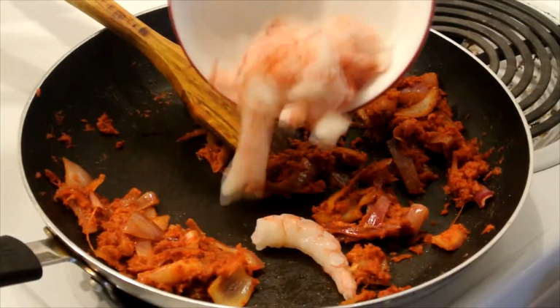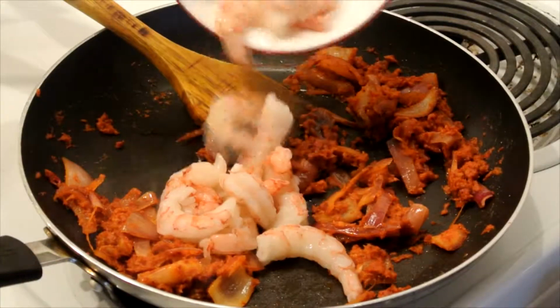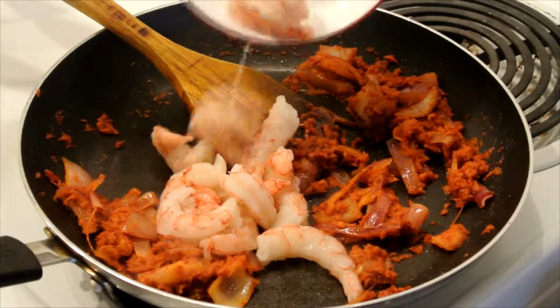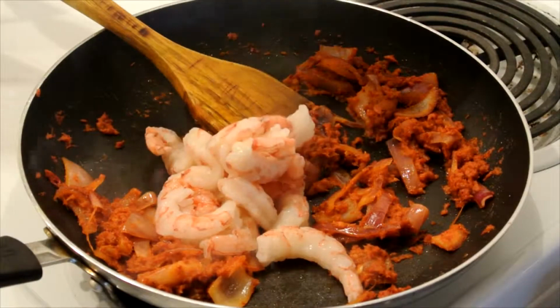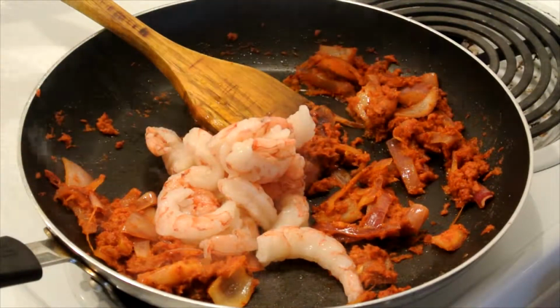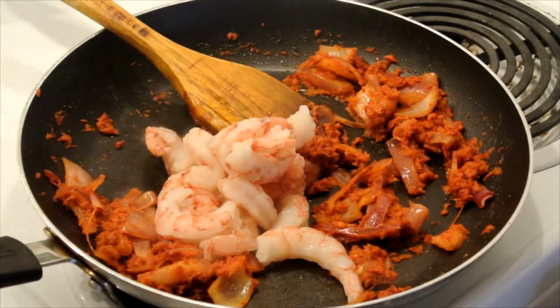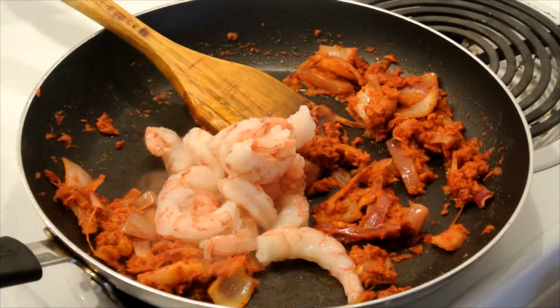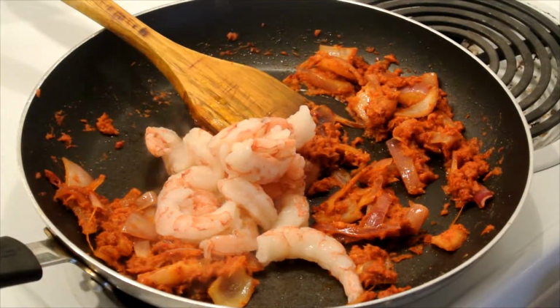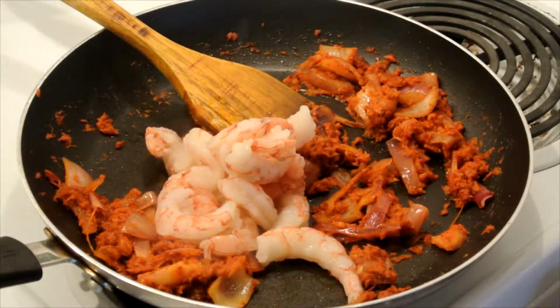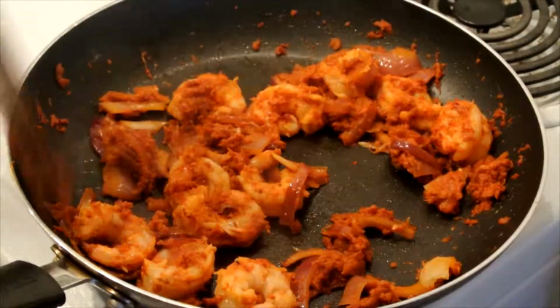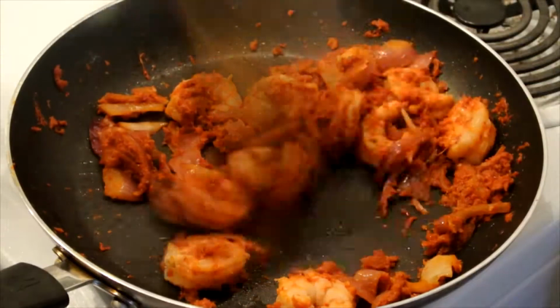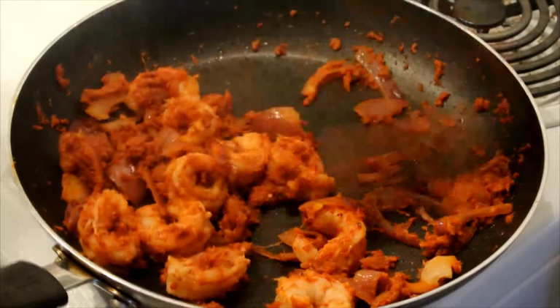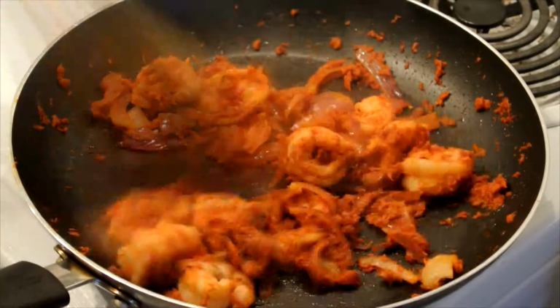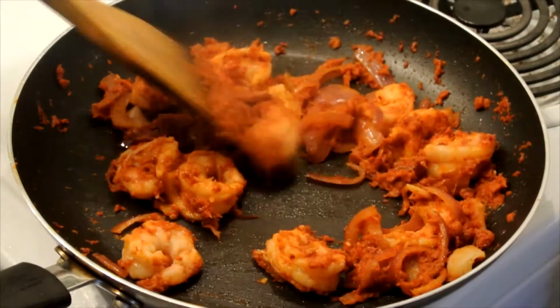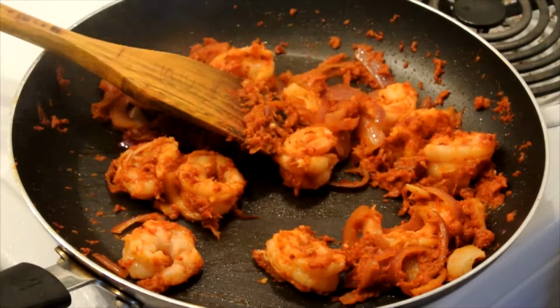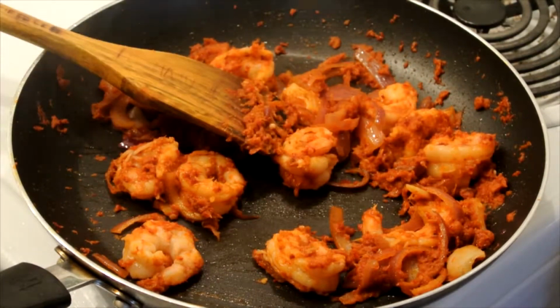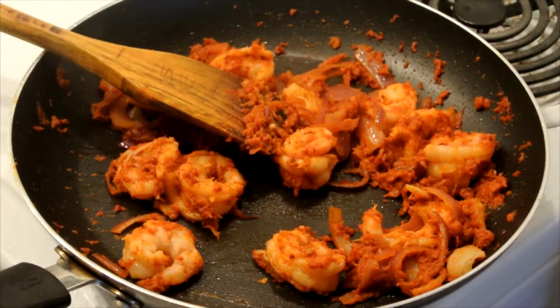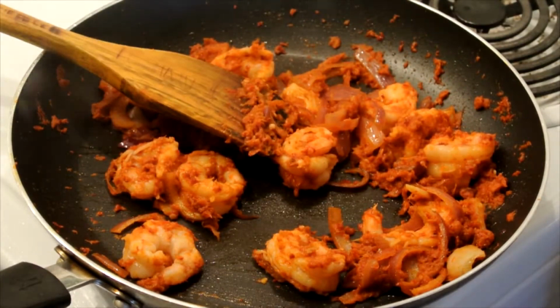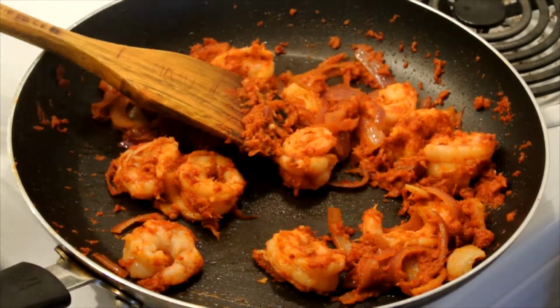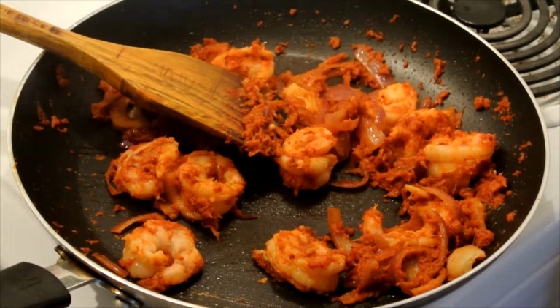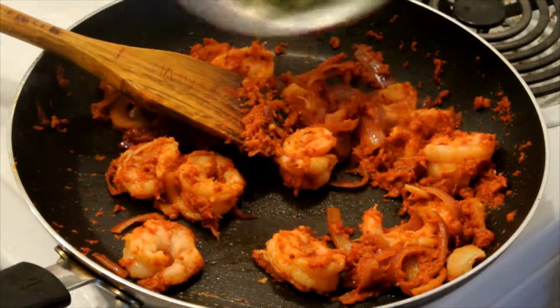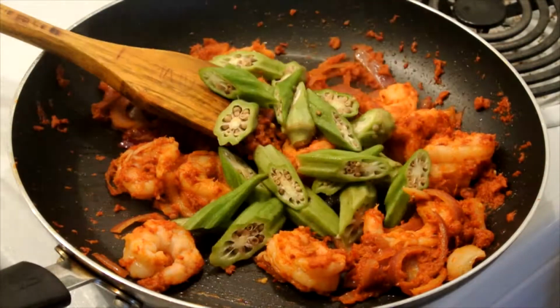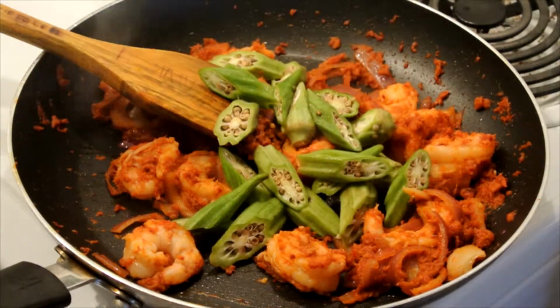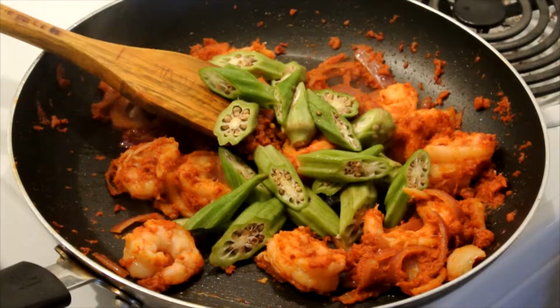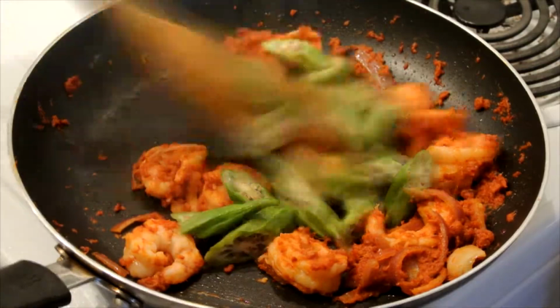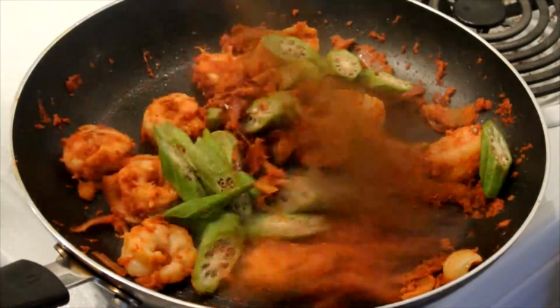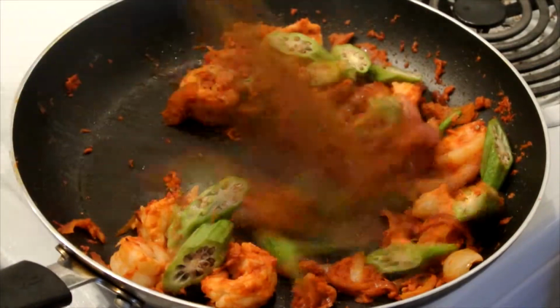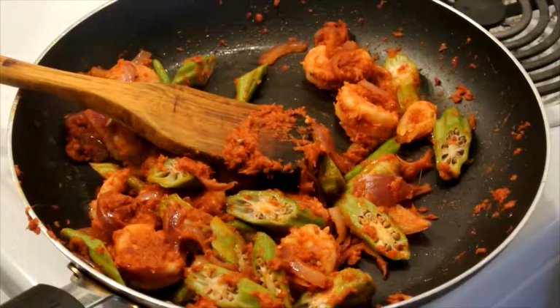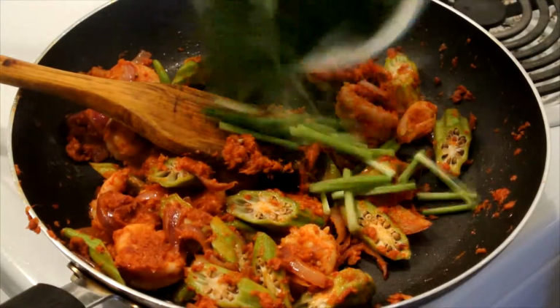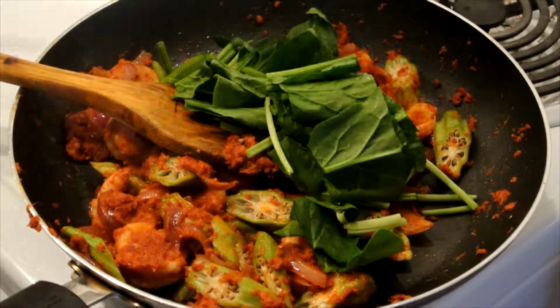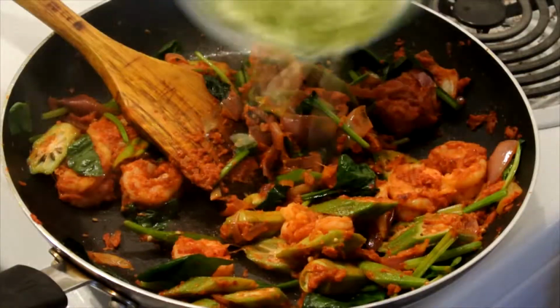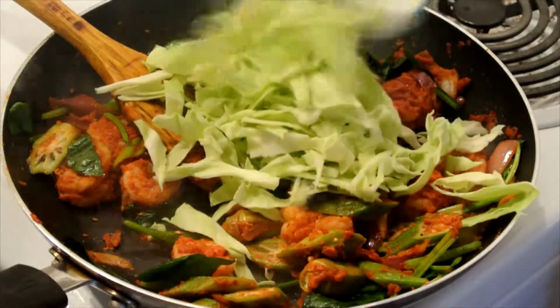Add in the shrimp and let it cook. After that, add in the okra, spinach, and cabbages one by one and mix well.